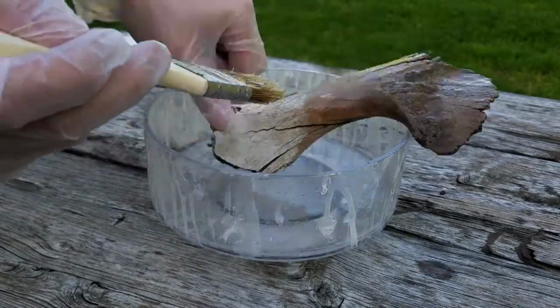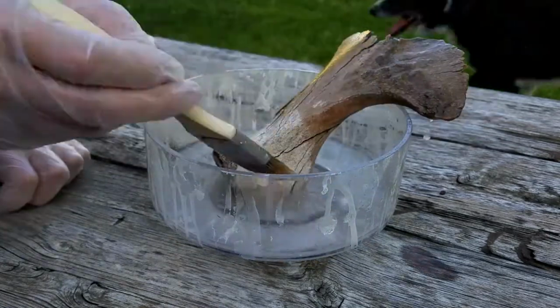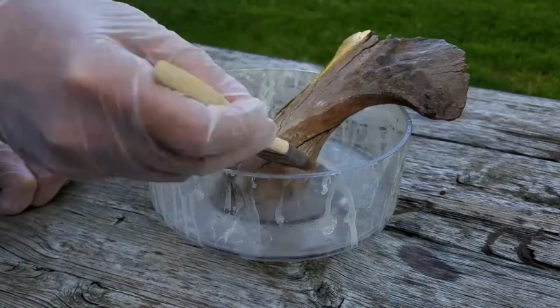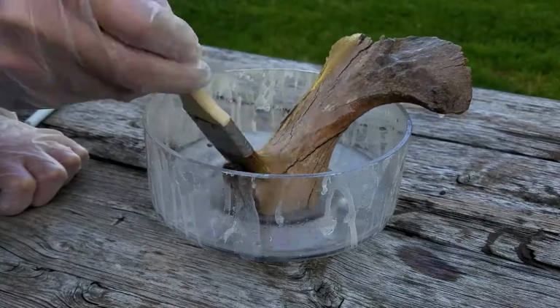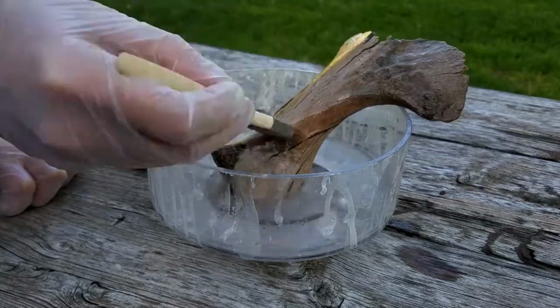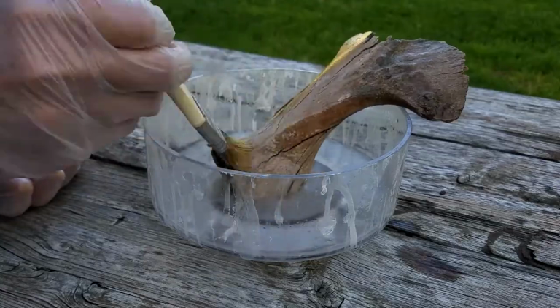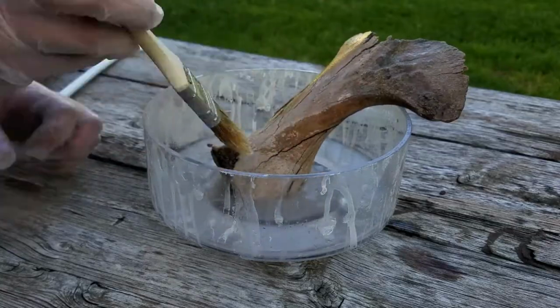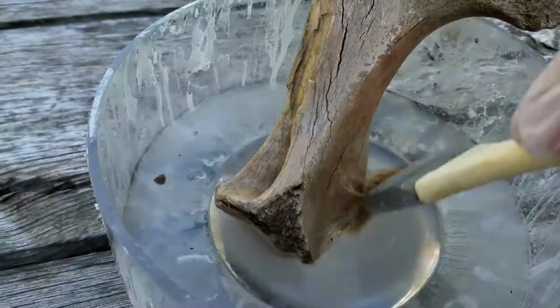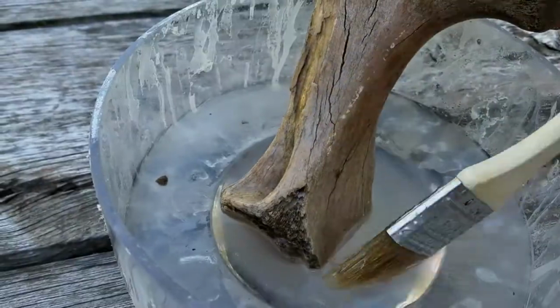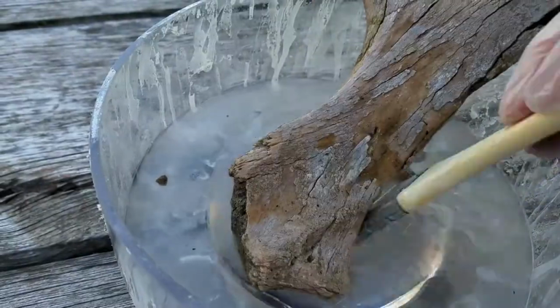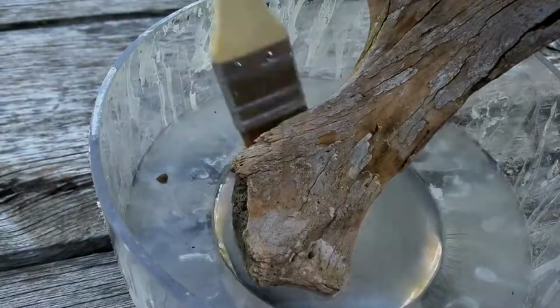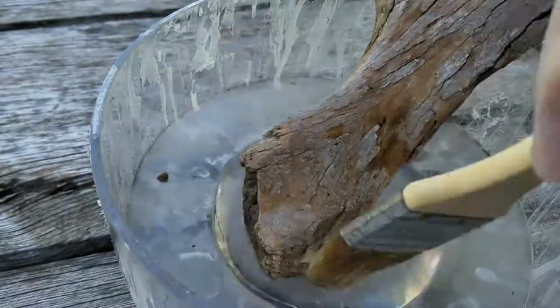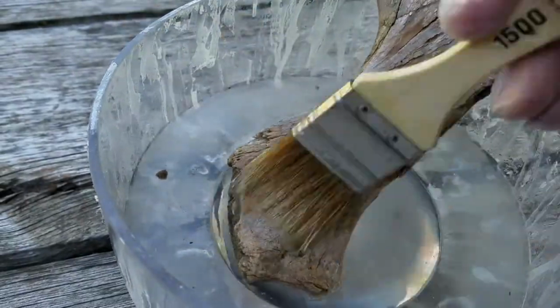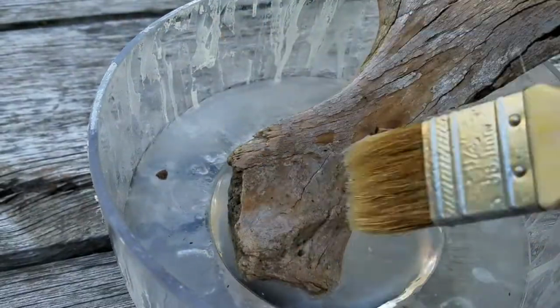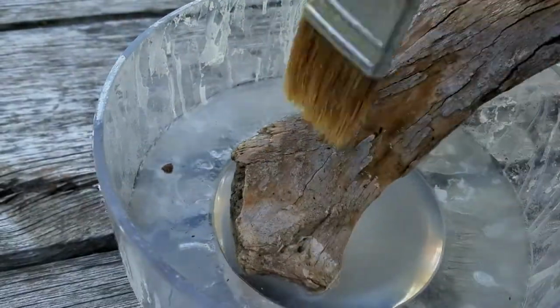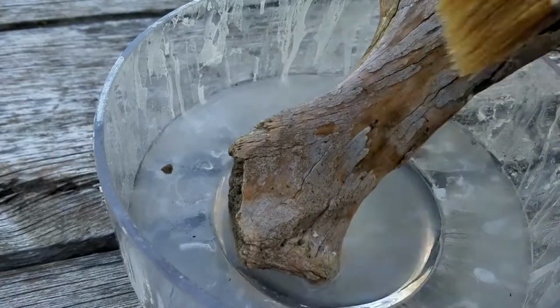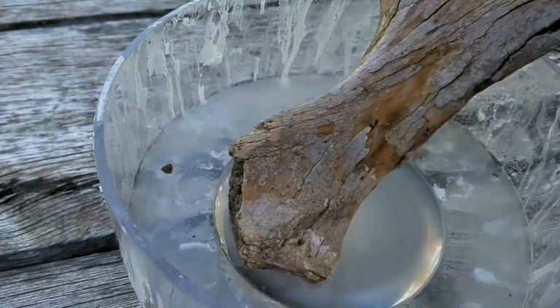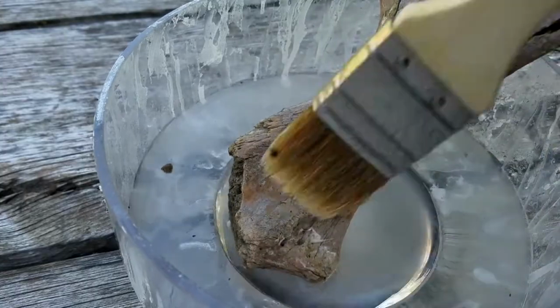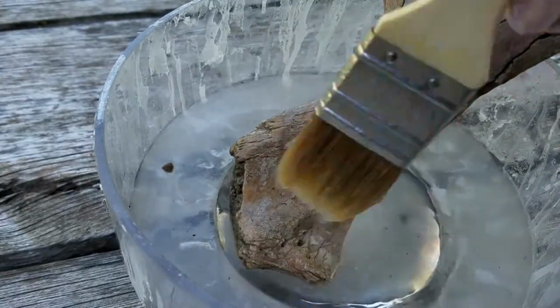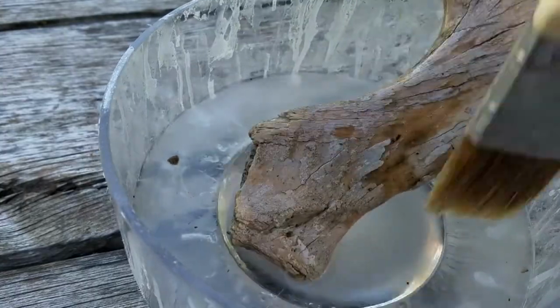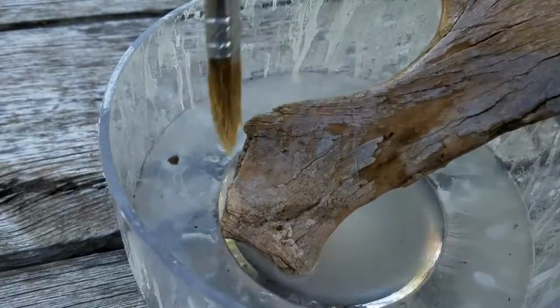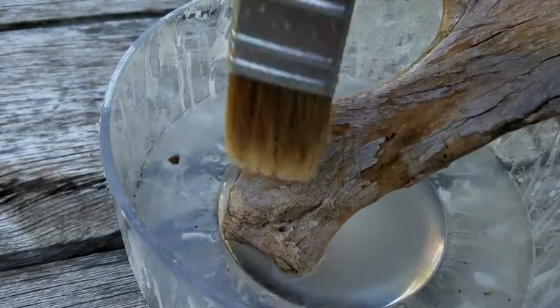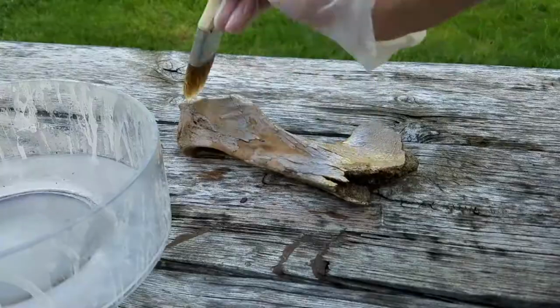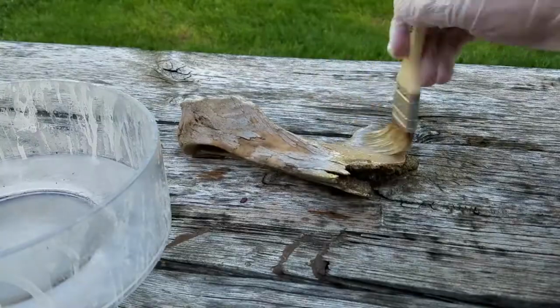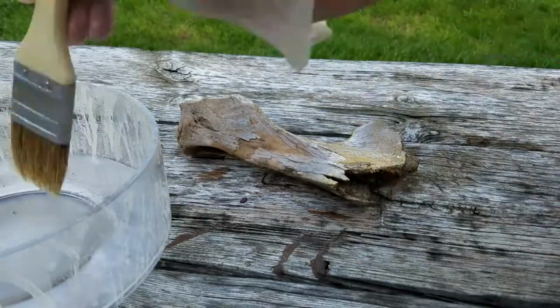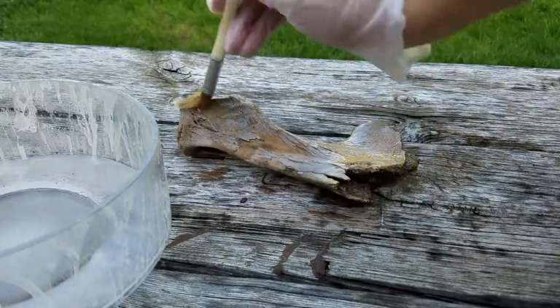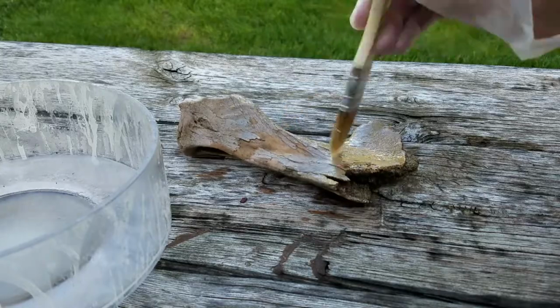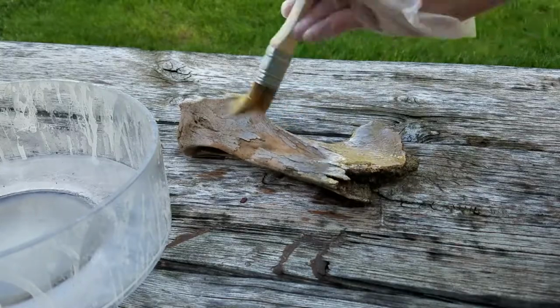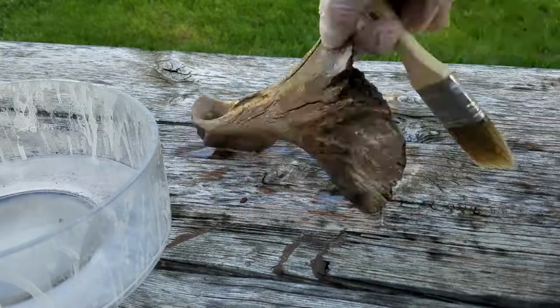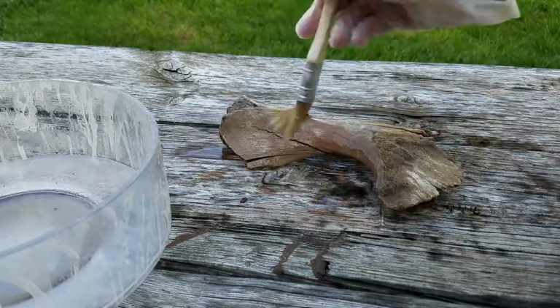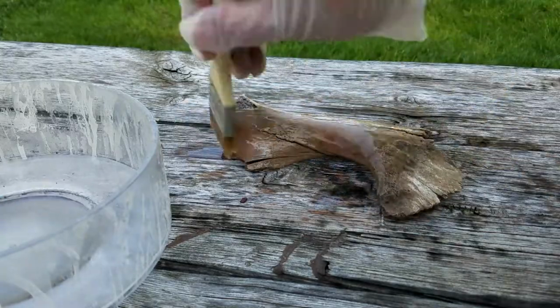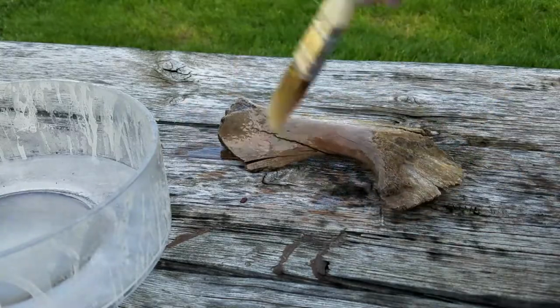If you did add too much resin to your acetone, at this point you'll notice clumps of it on the bone, and the bone will end up sticking to the surface that you leave it on to dry. So make sure you do a test piece before doing any pieces that you actually care about.